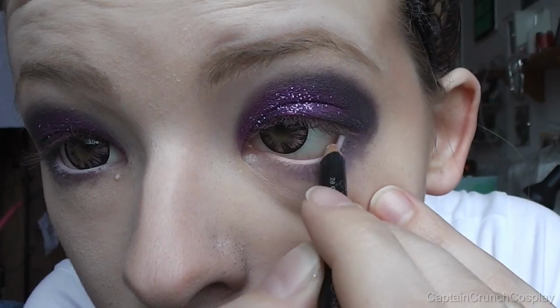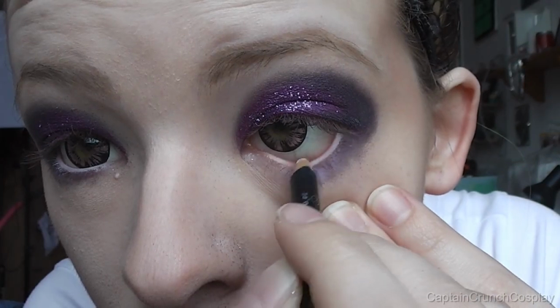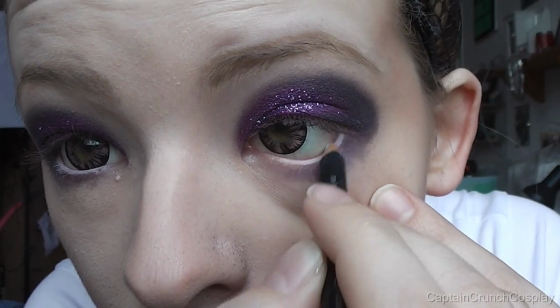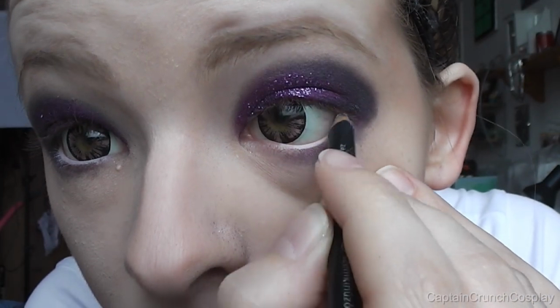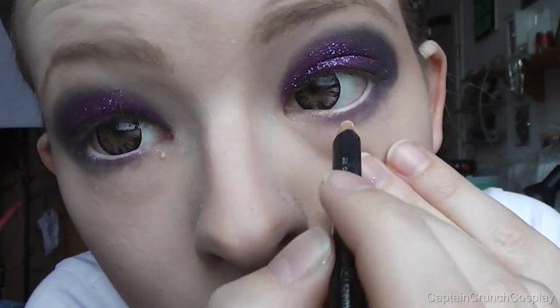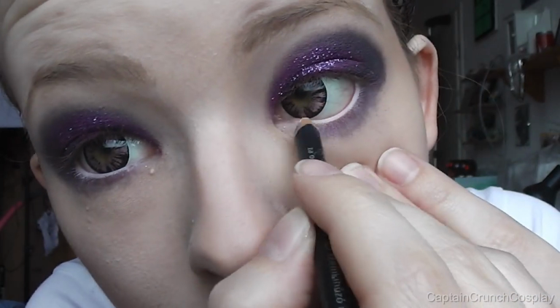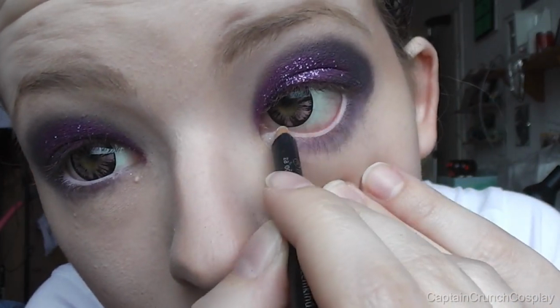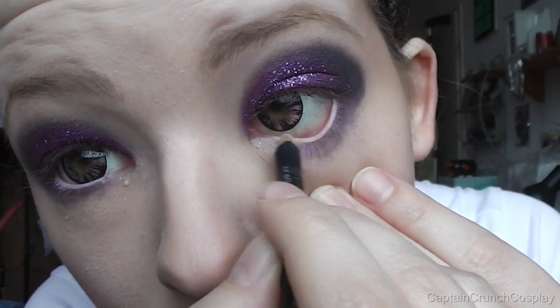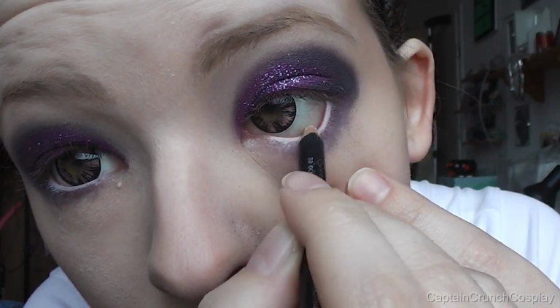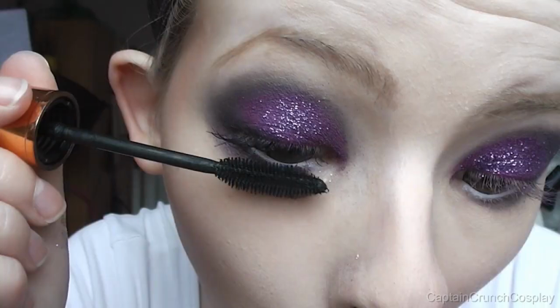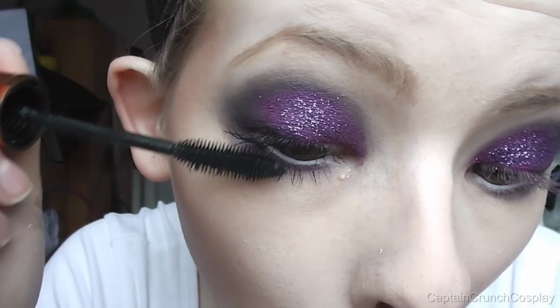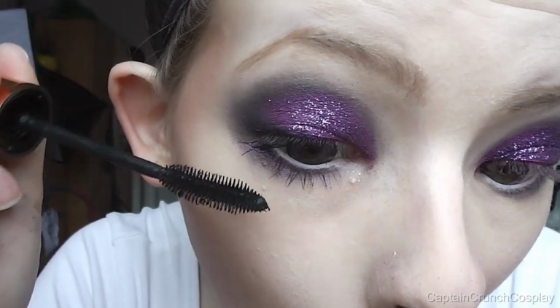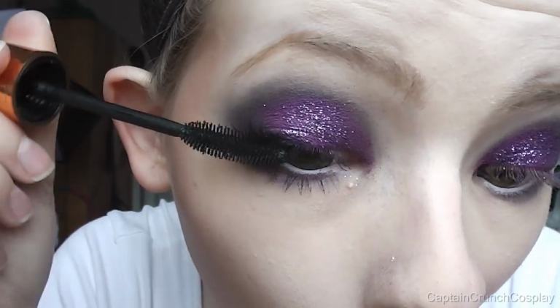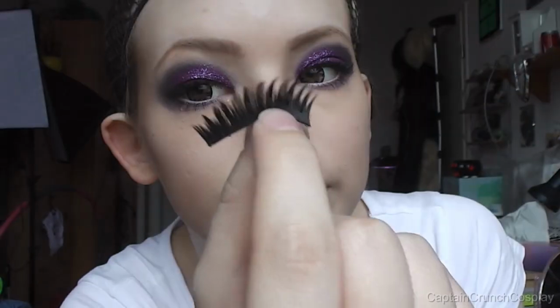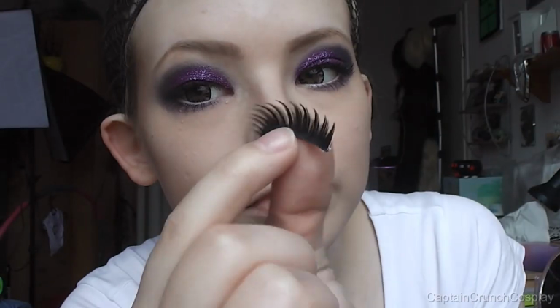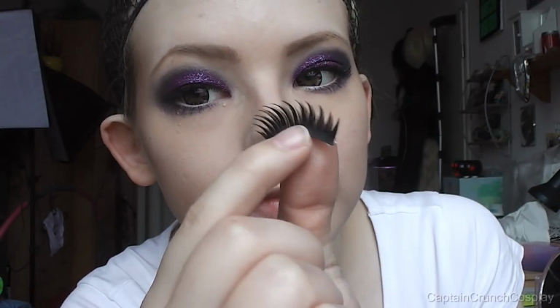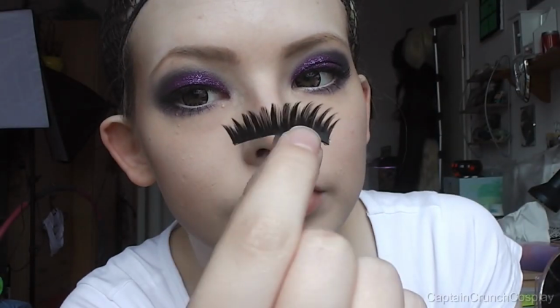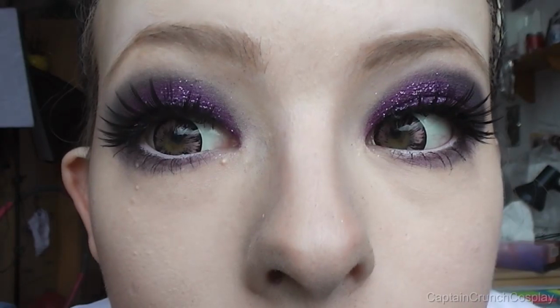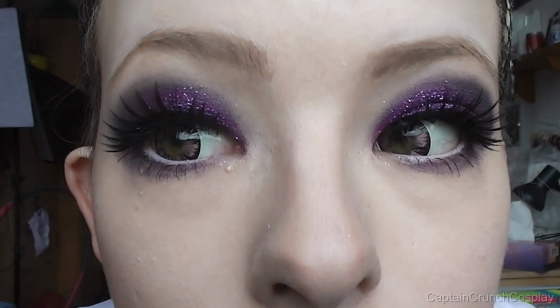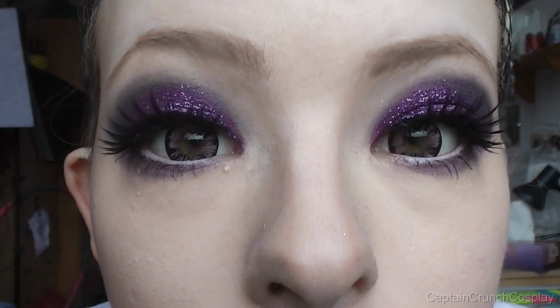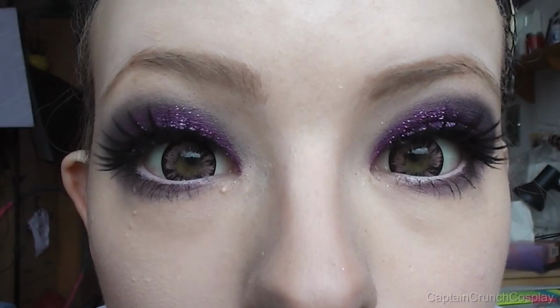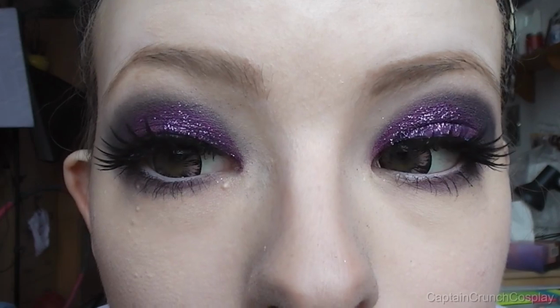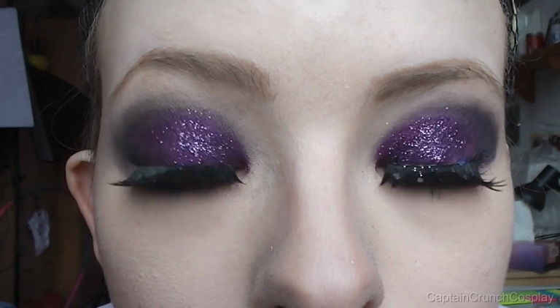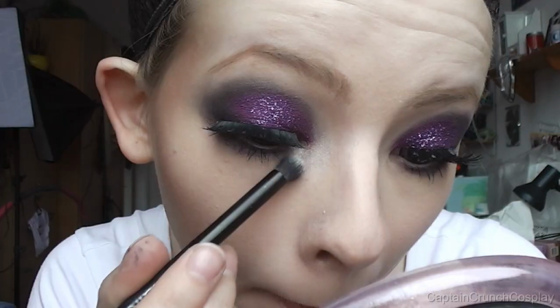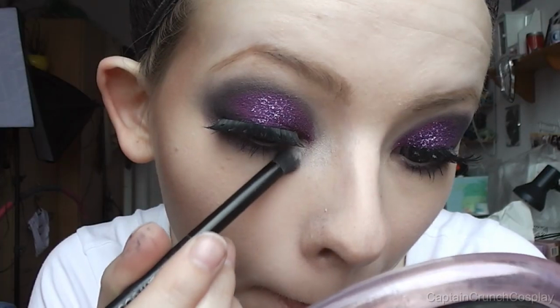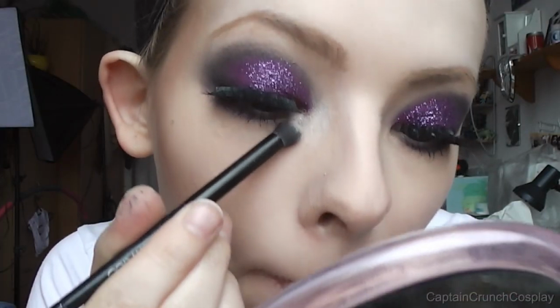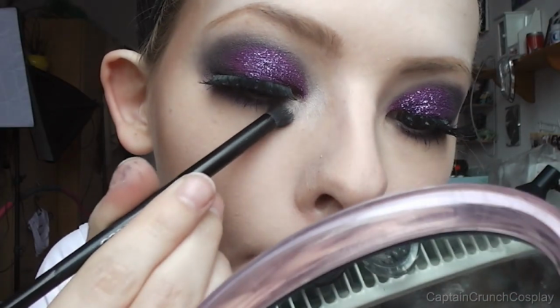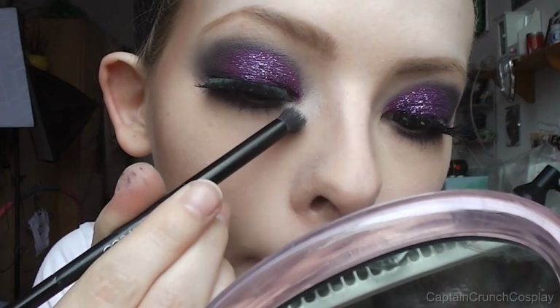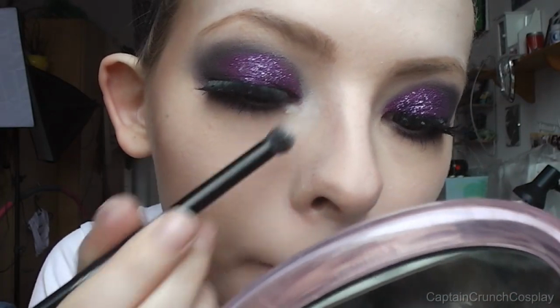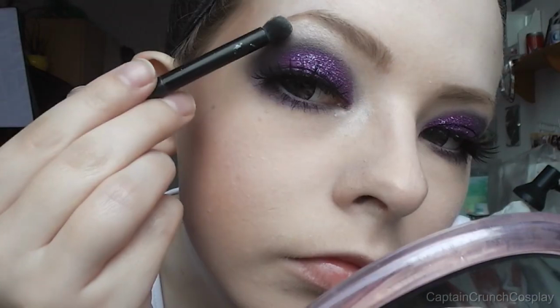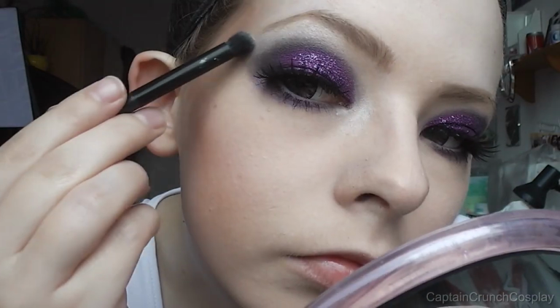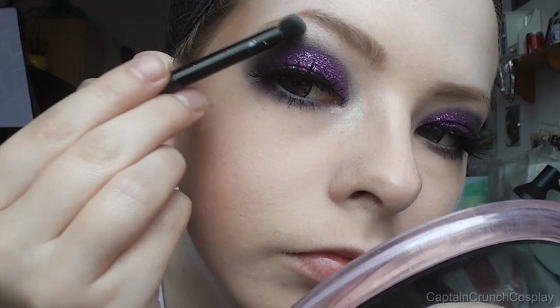I like to use a white eye pencil but a black one is fine too. Then just apply mascara and put on falsies. White eyeshadow on the tear duct area and the brow bone will work as a highlighter.